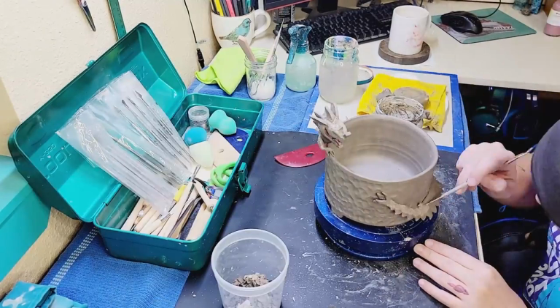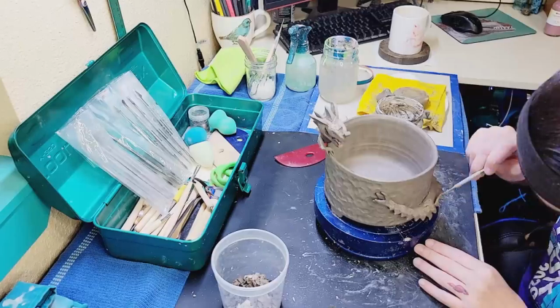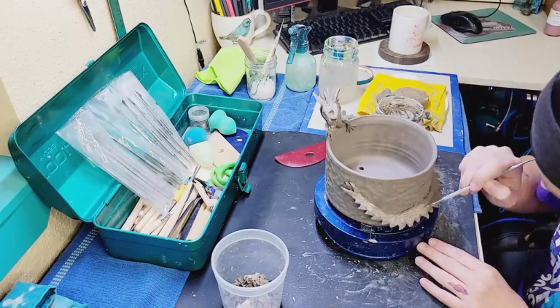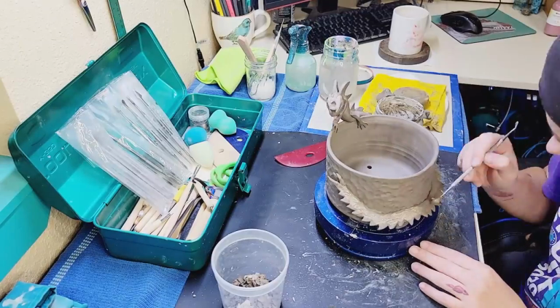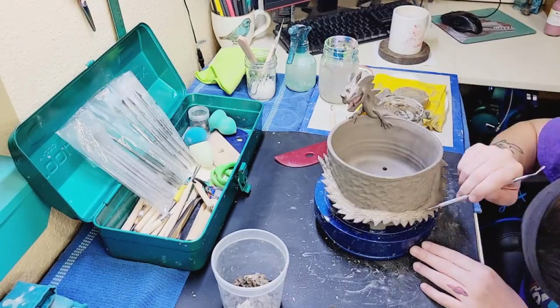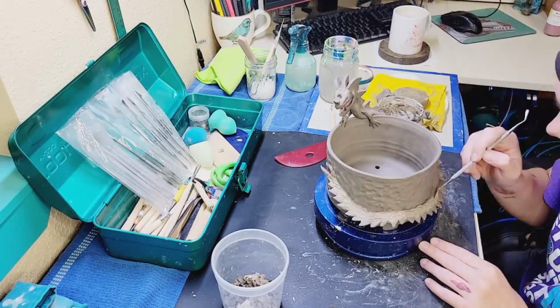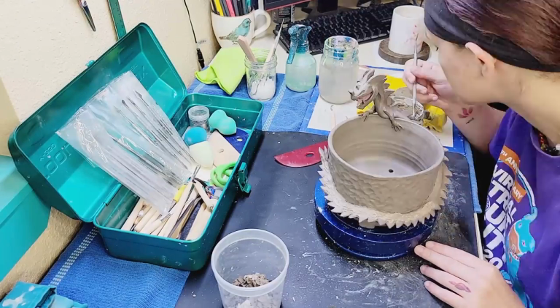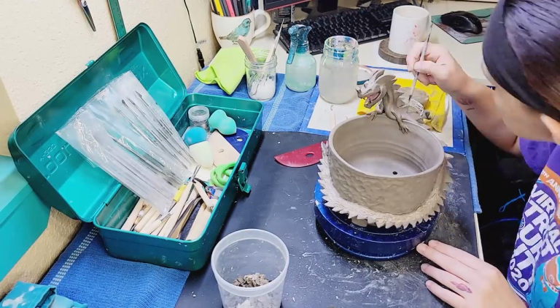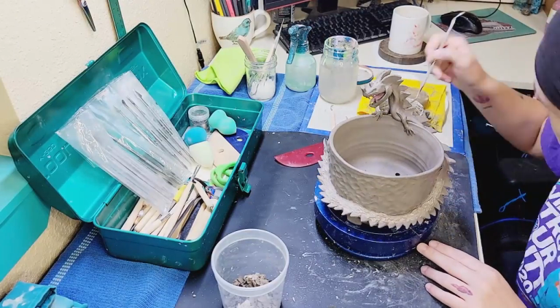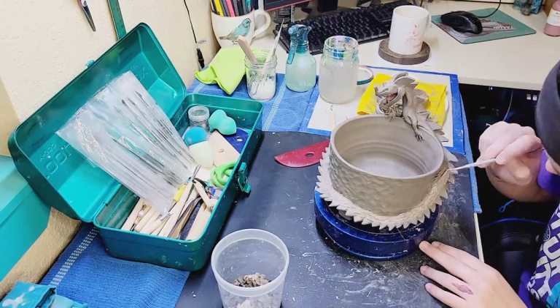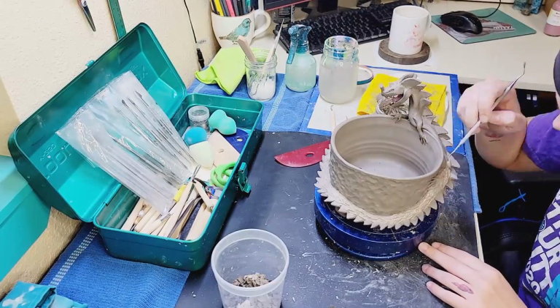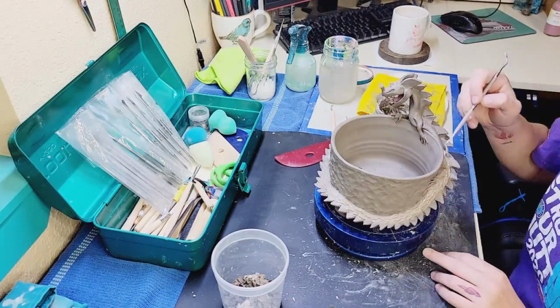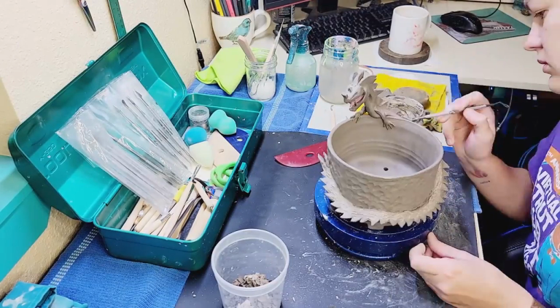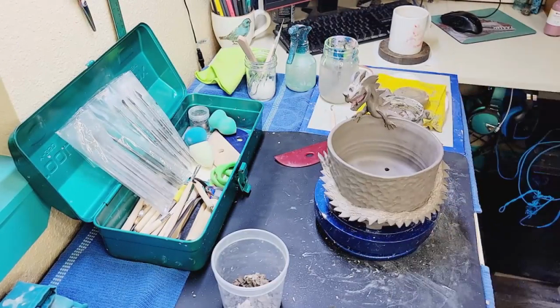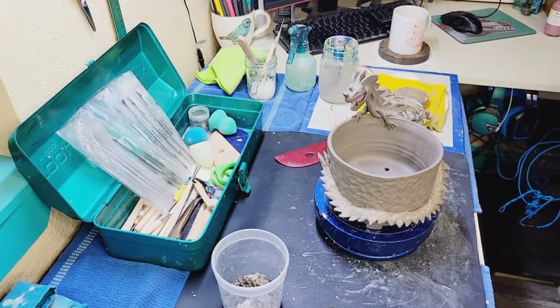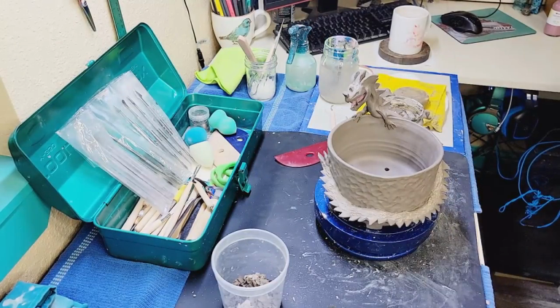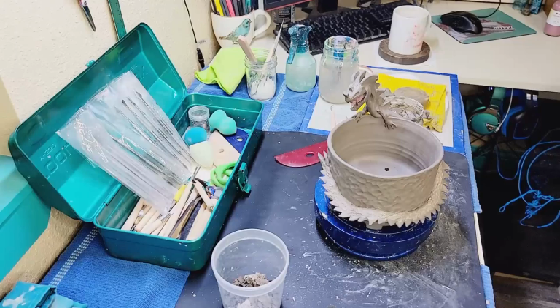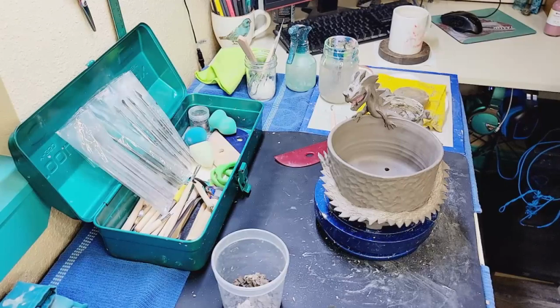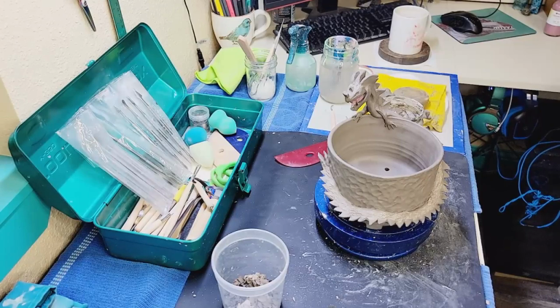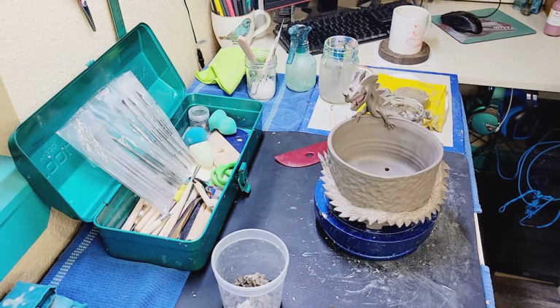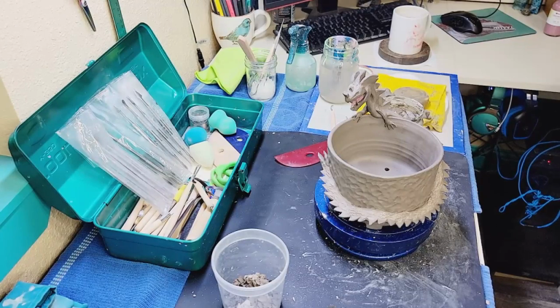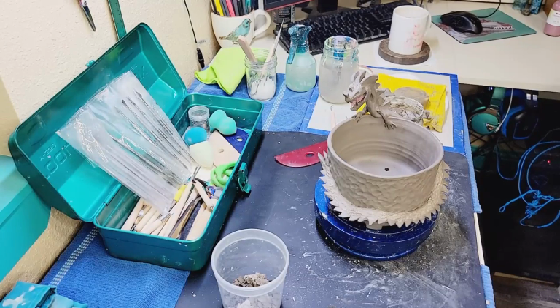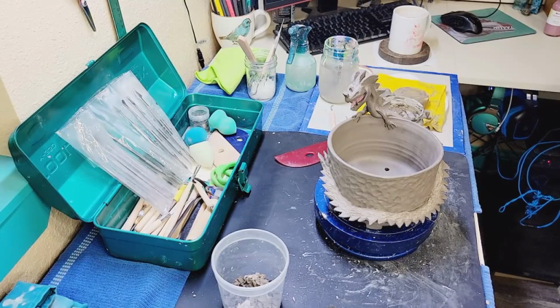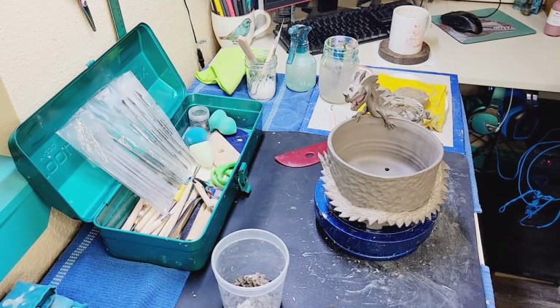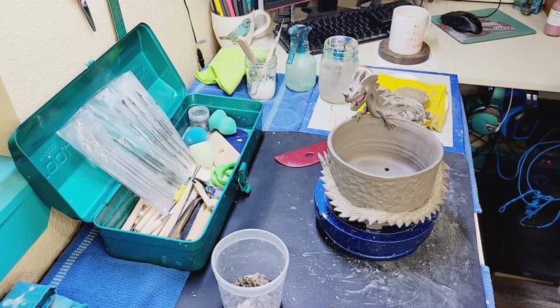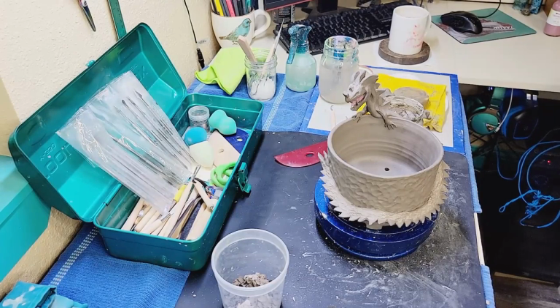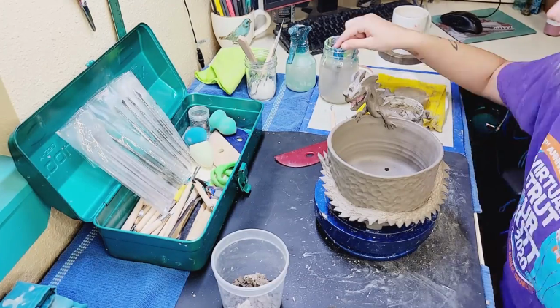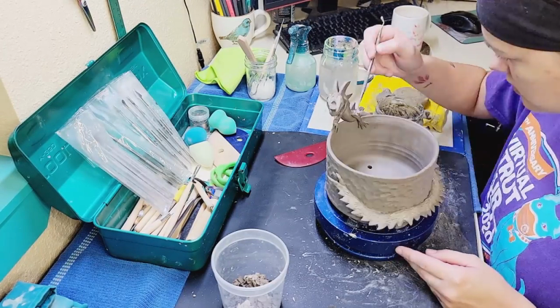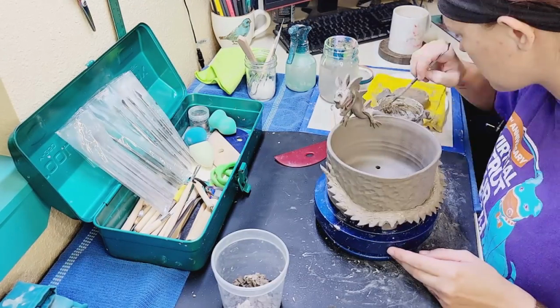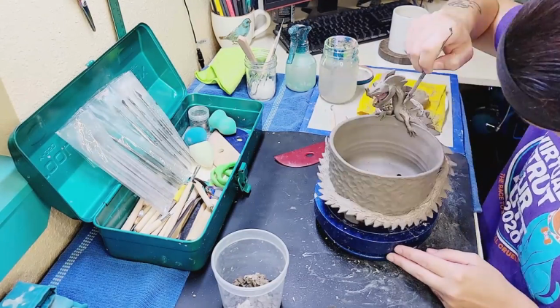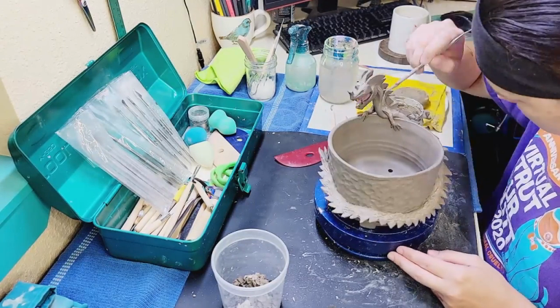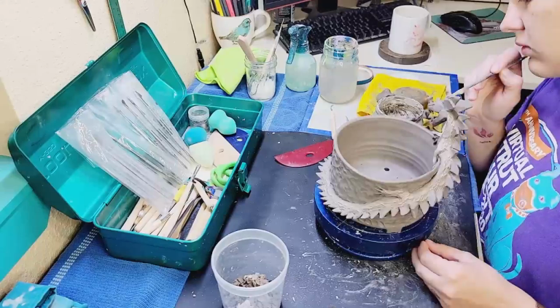After I finish refining some of the details I'm going to add his slip scales, which is a technique I use to add a pattern to the top of his body that basically makes him look like he has scales.